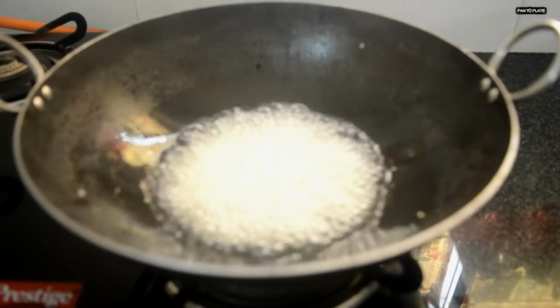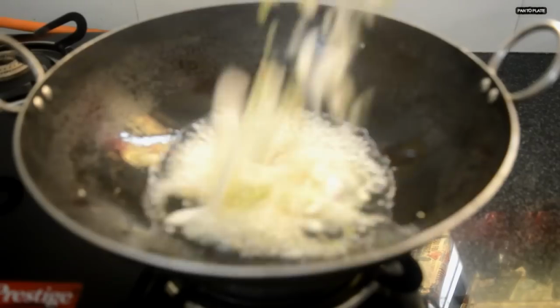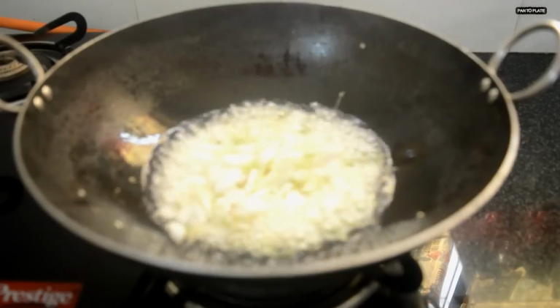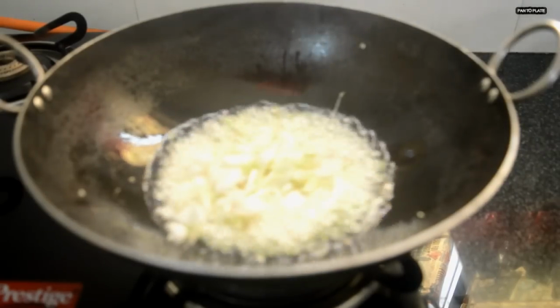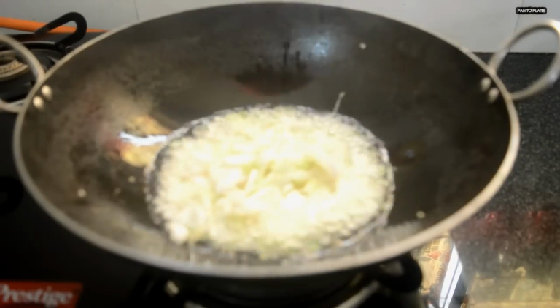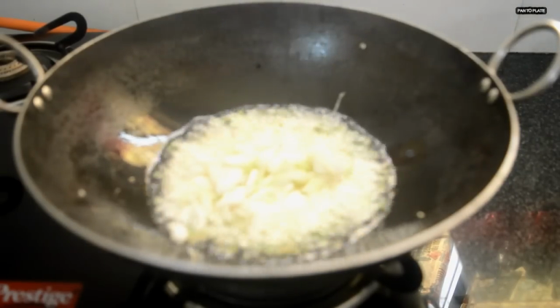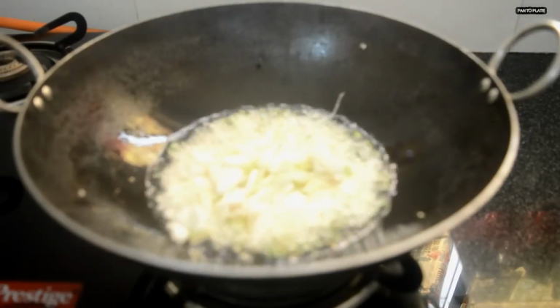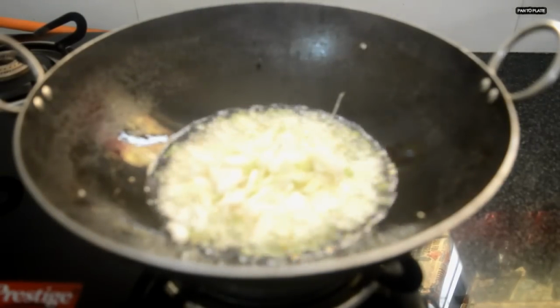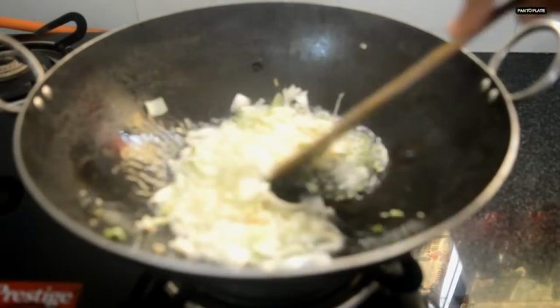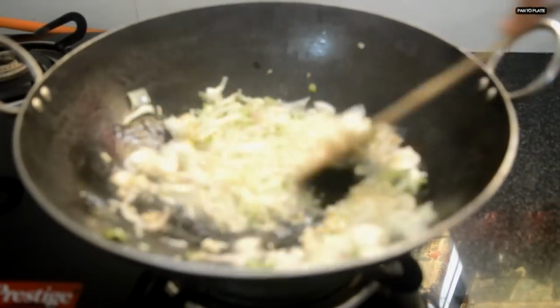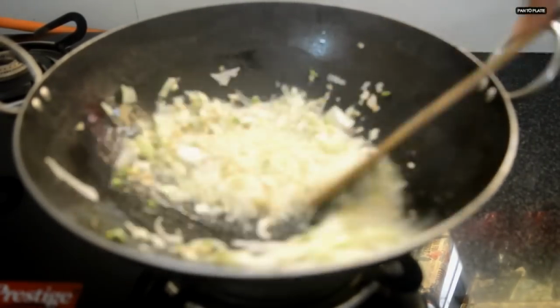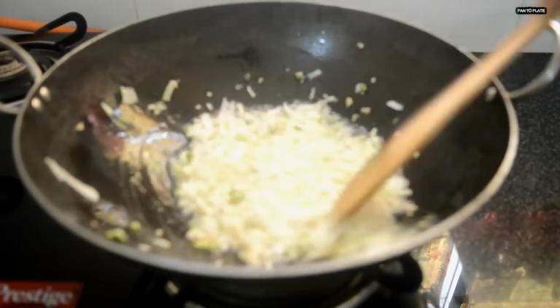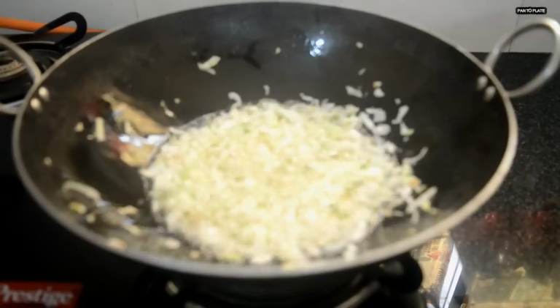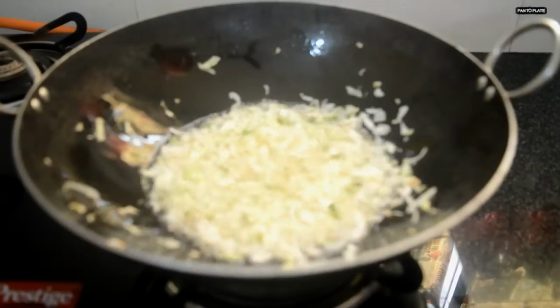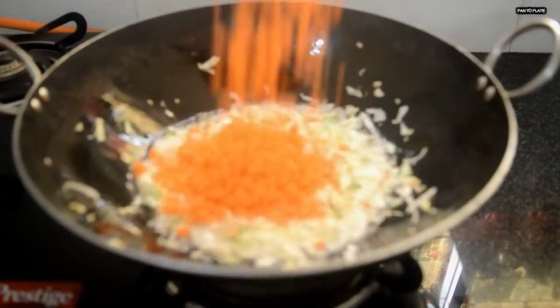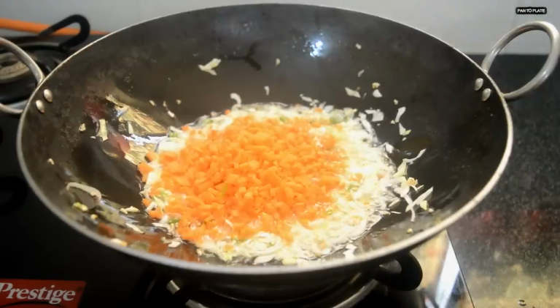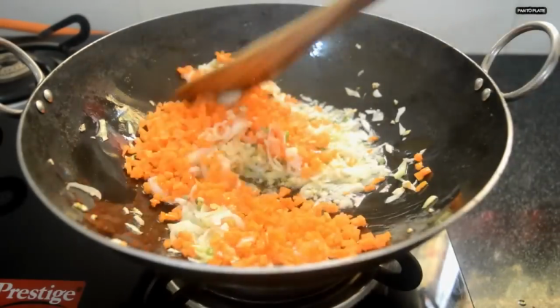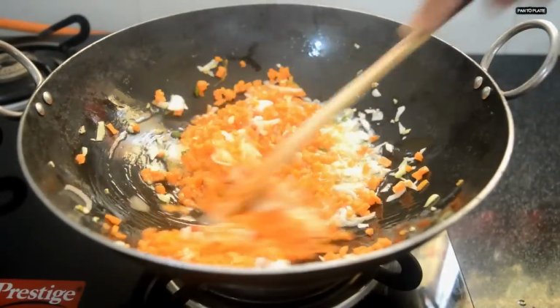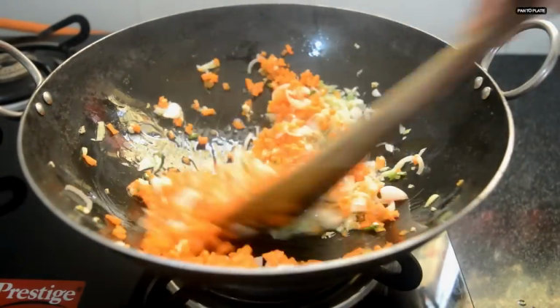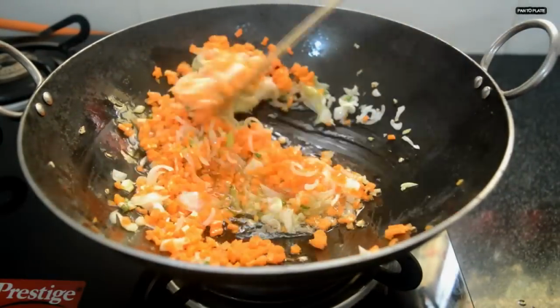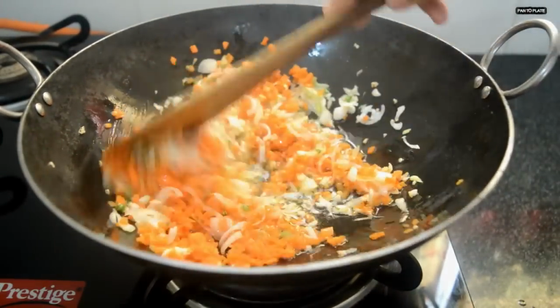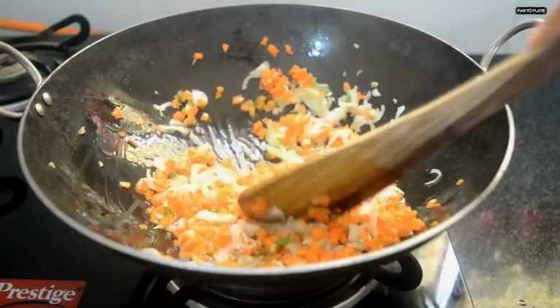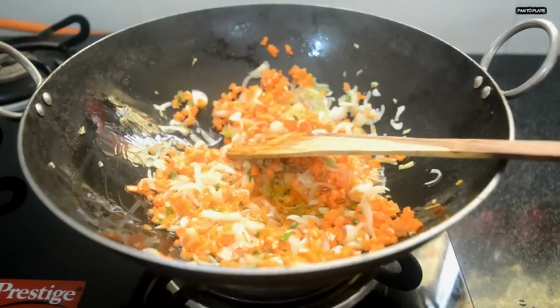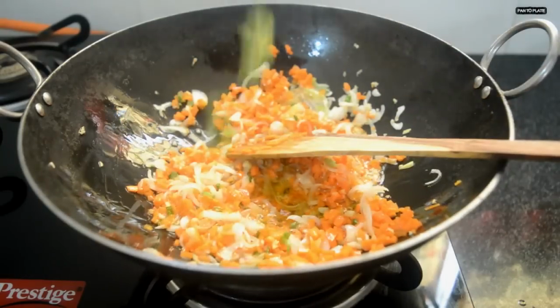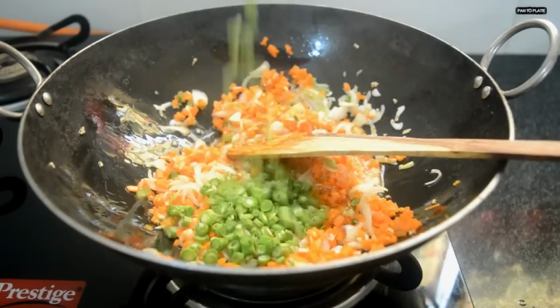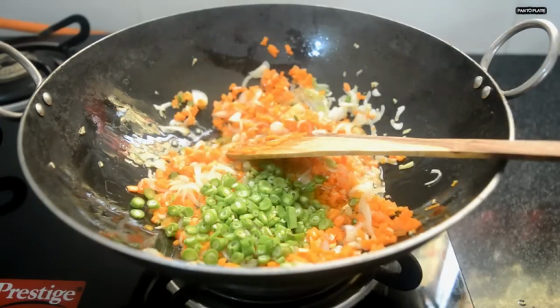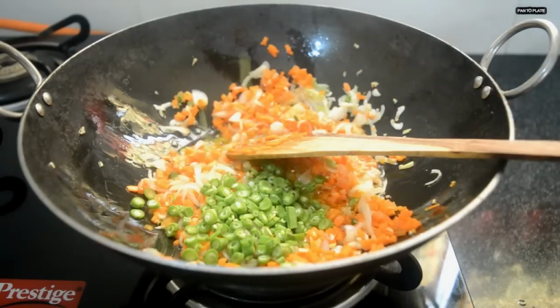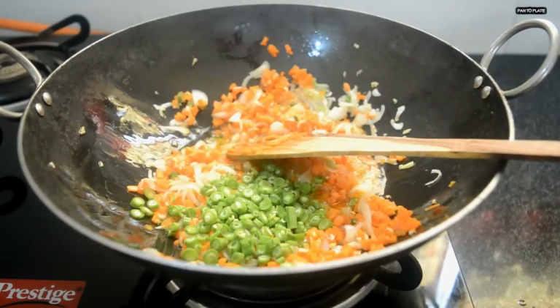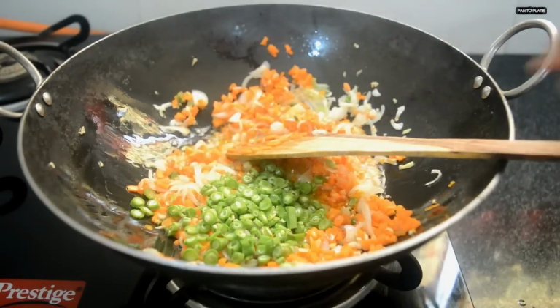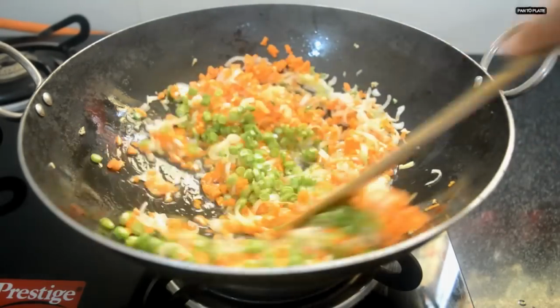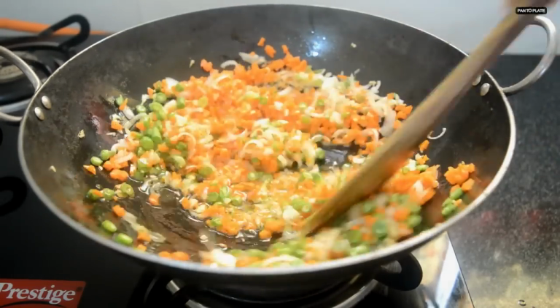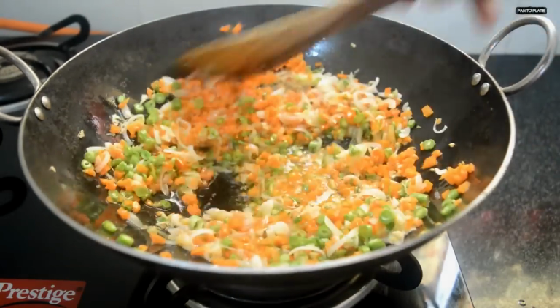Add white onion and mix it. Add carrot, then French beans. Mix and sauté for a minute.